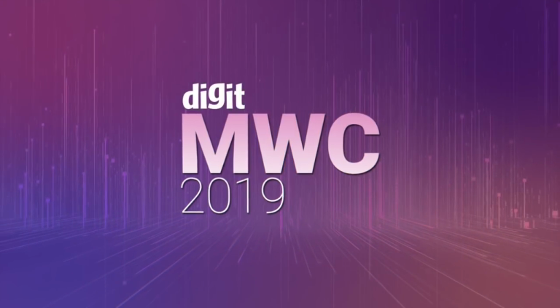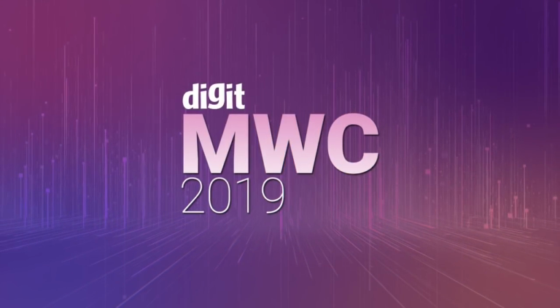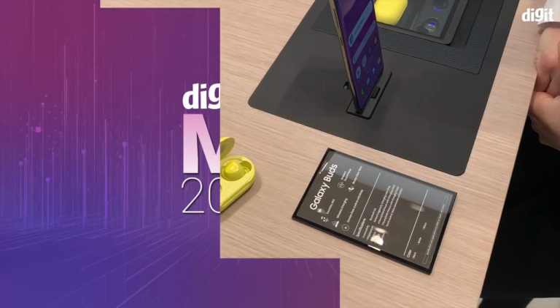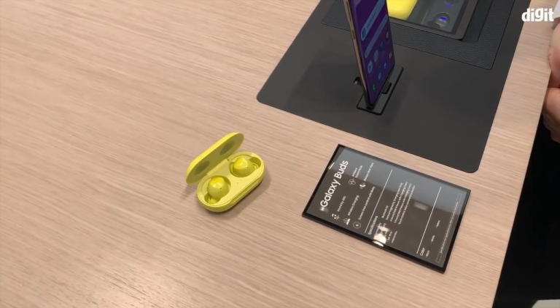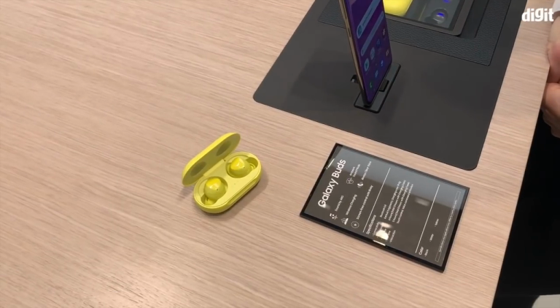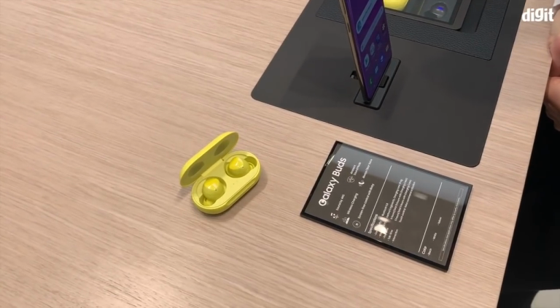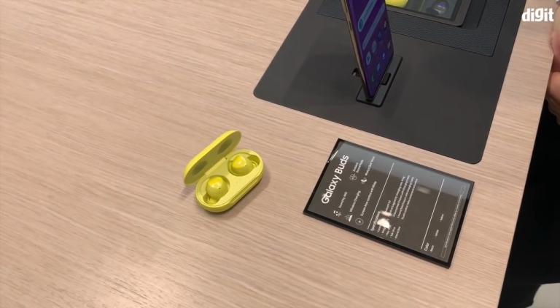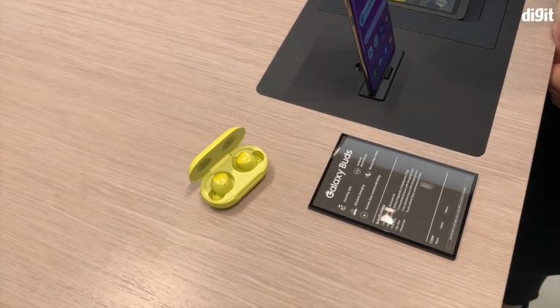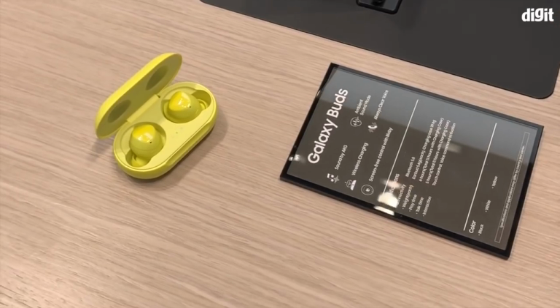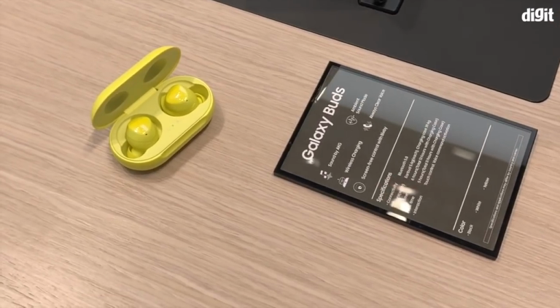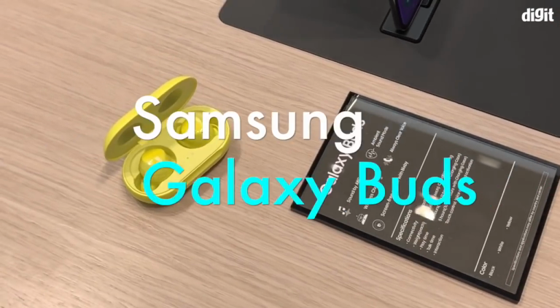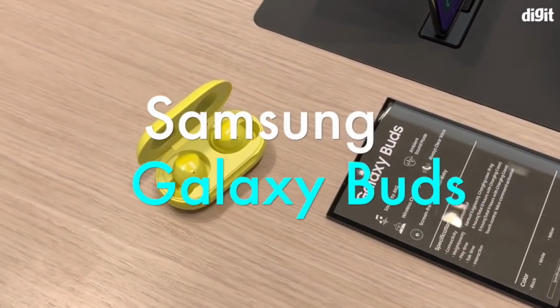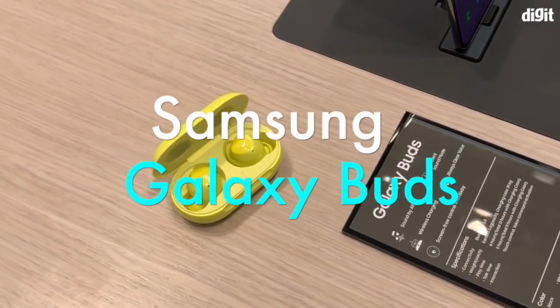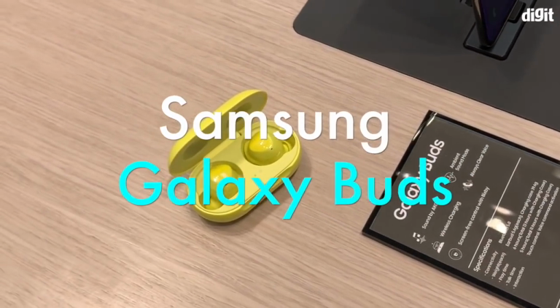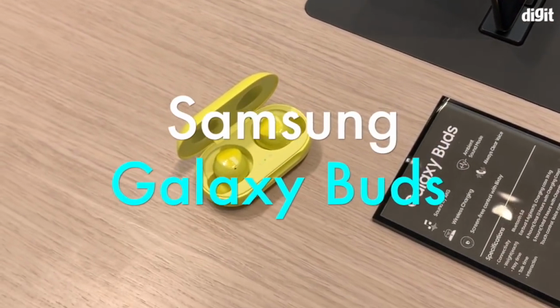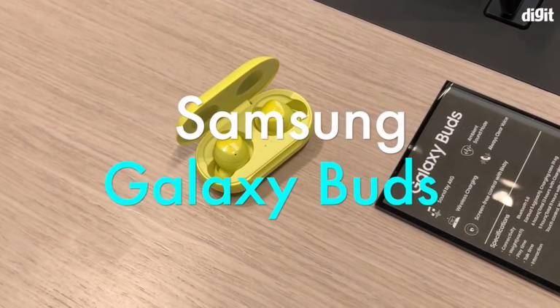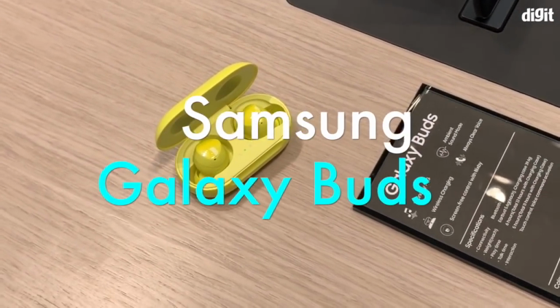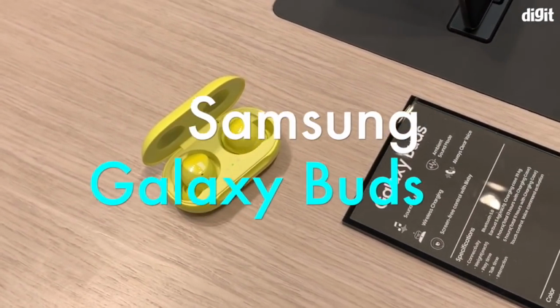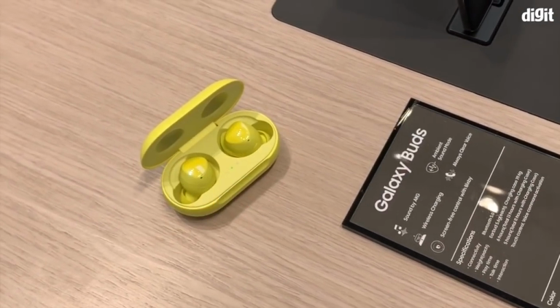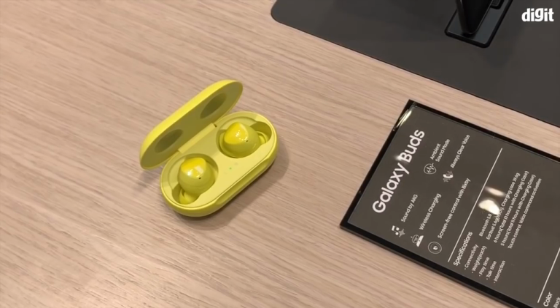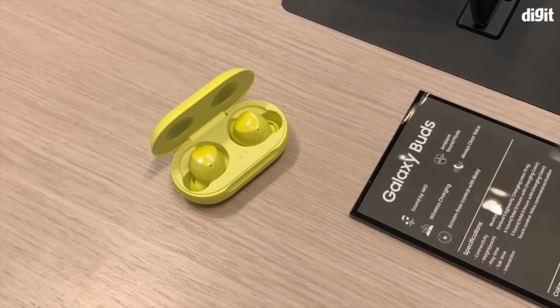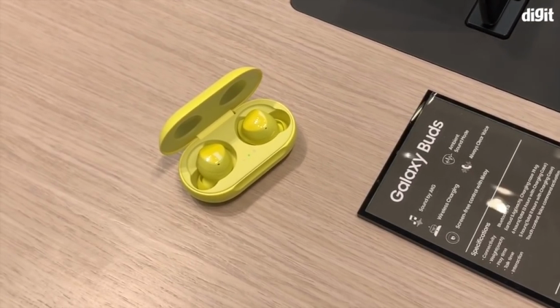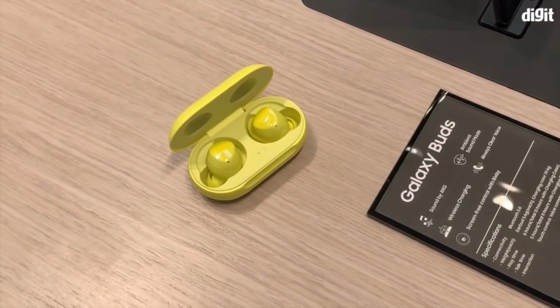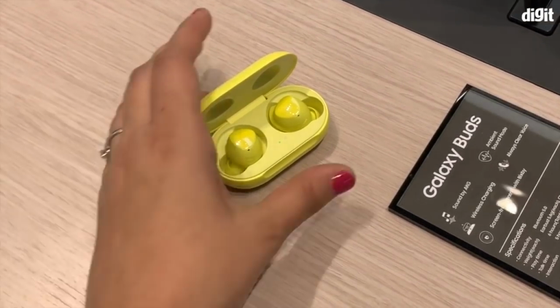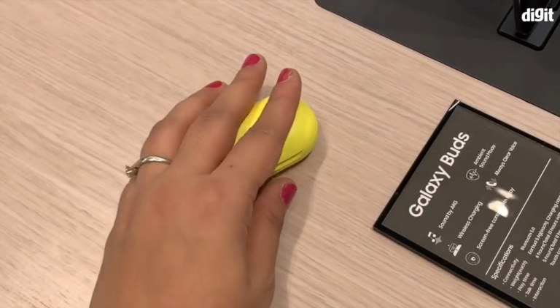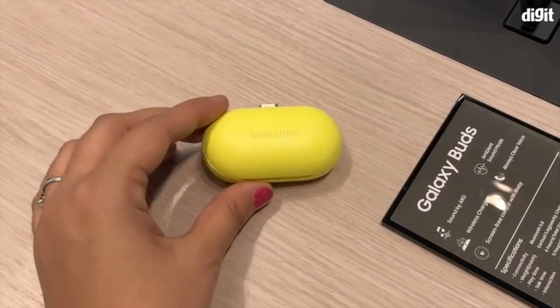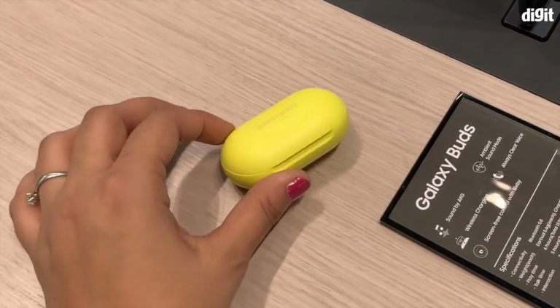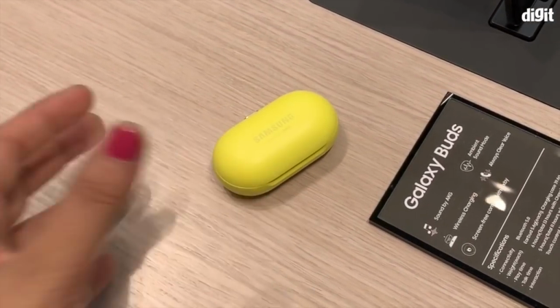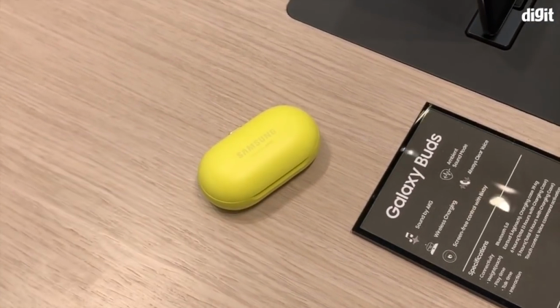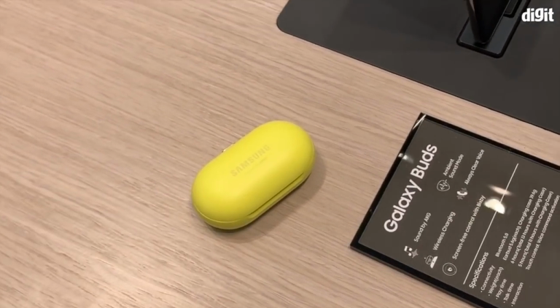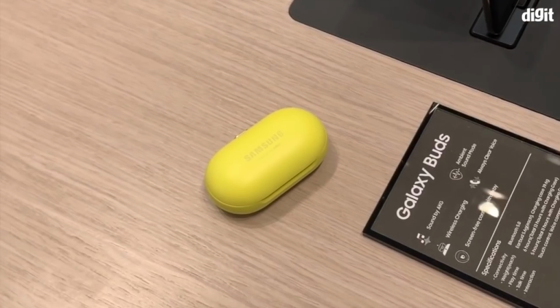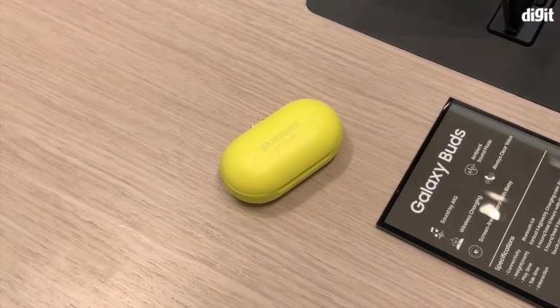Hi guys, welcome to digit.in. What we have with us right now are the newly launched Samsung Galaxy Buds. They support wireless charging, up to six hours of music playback, and we're going to get a quick demo of the Galaxy Buds — go ahead, give us a demo.